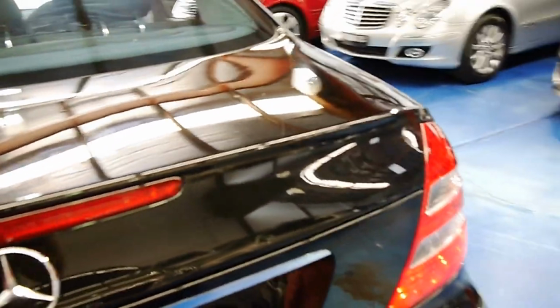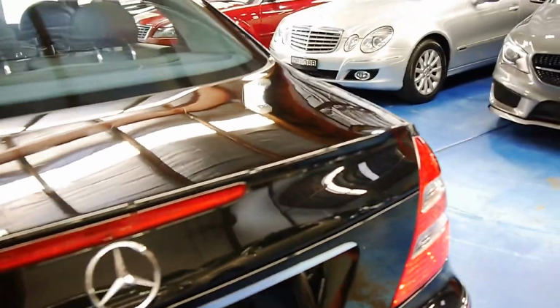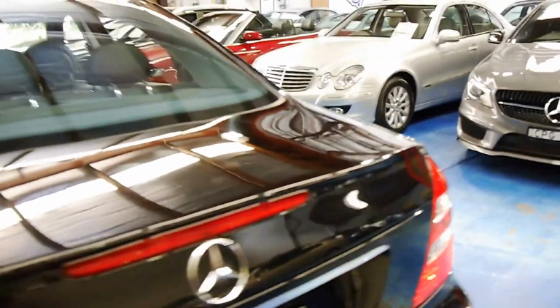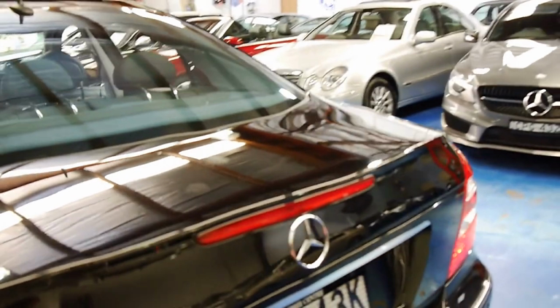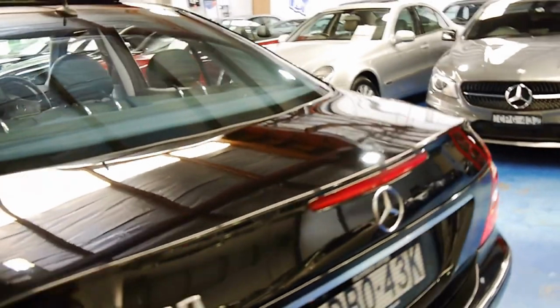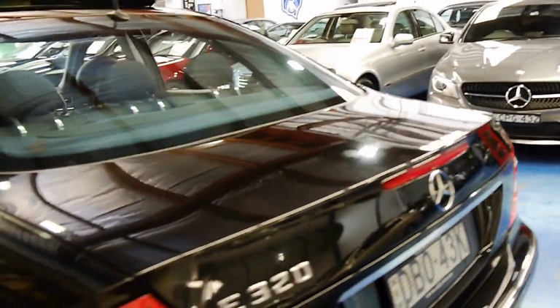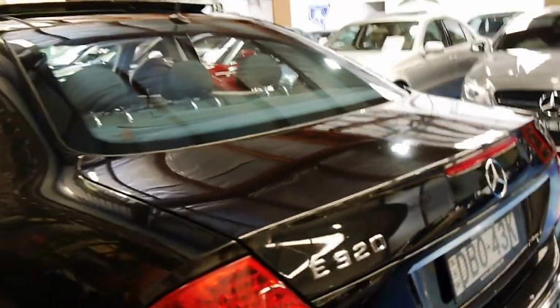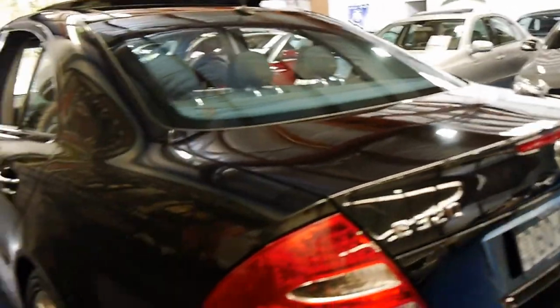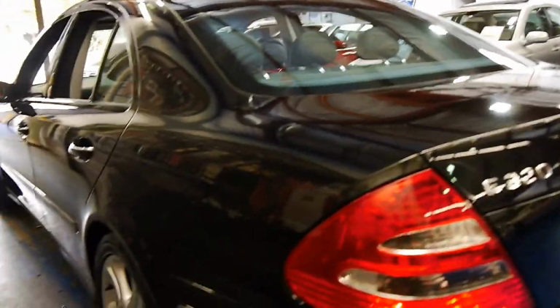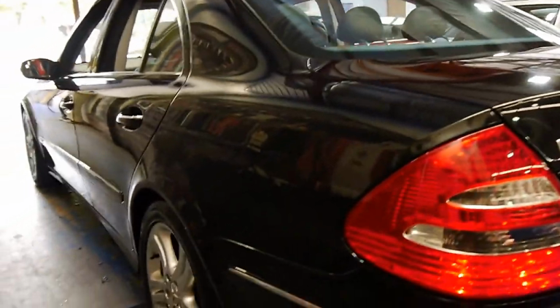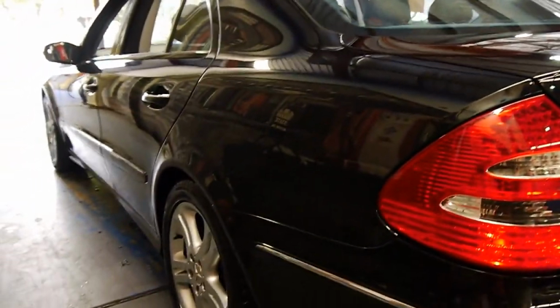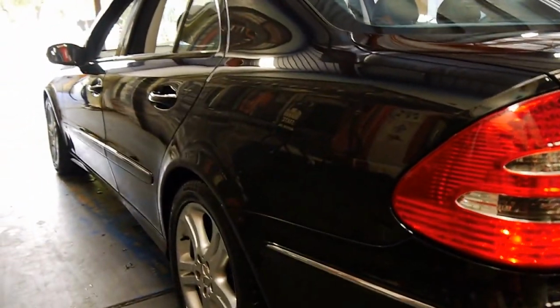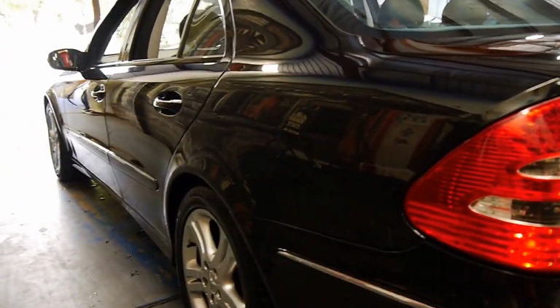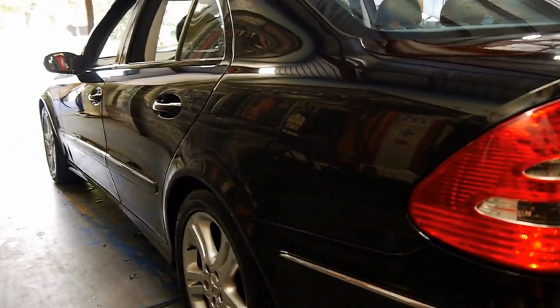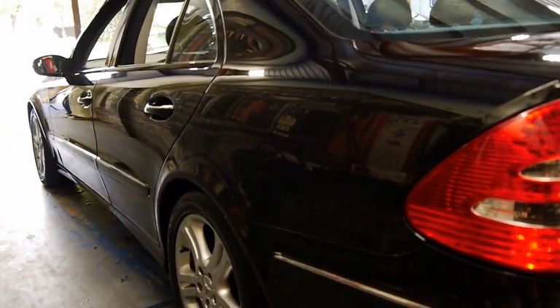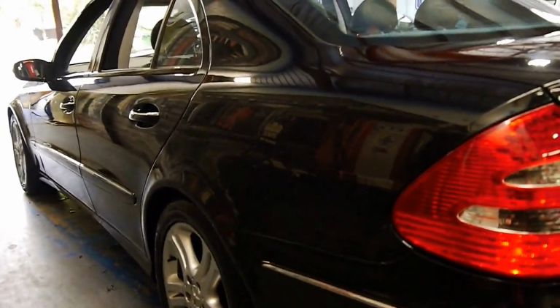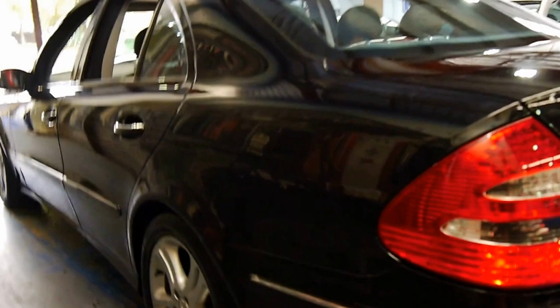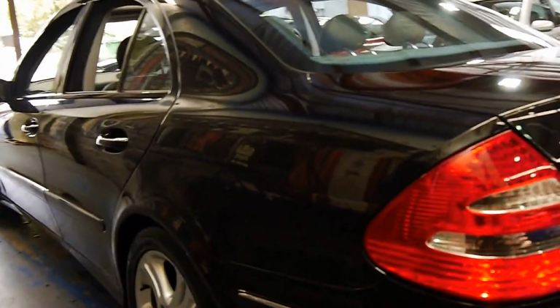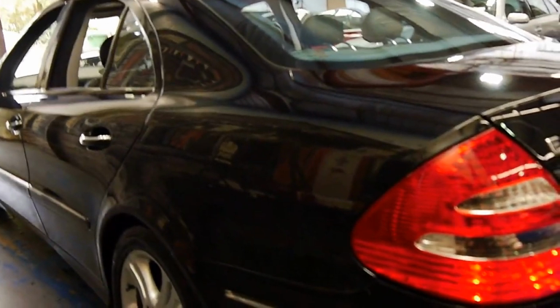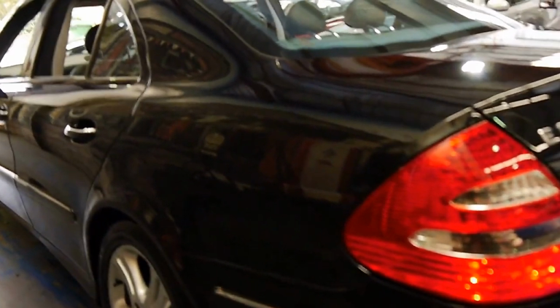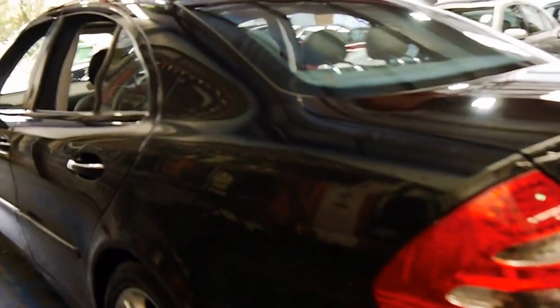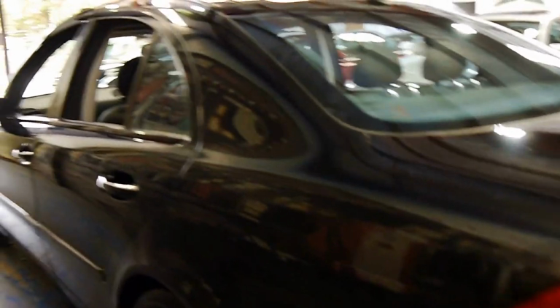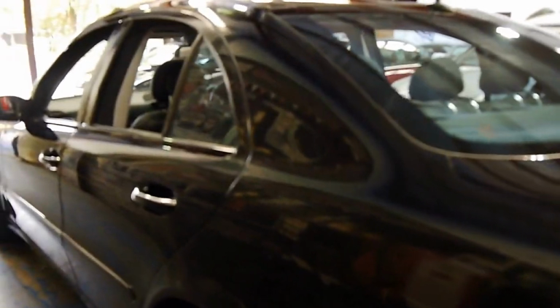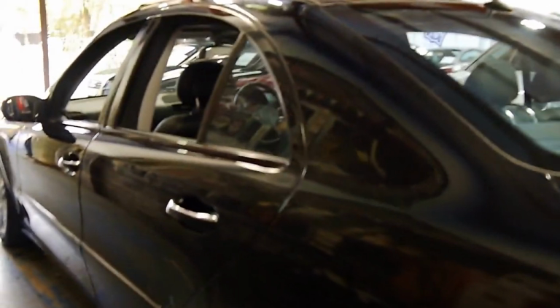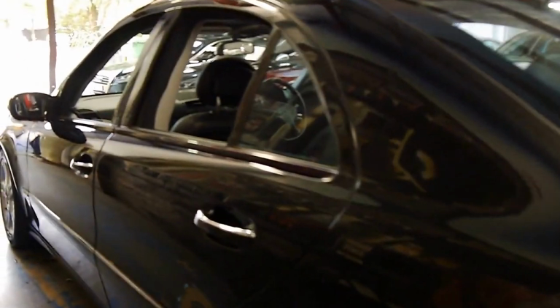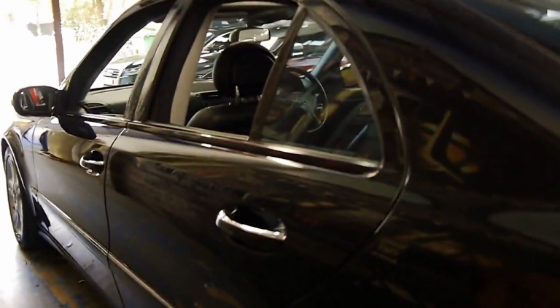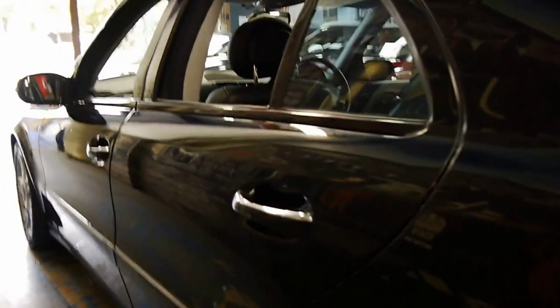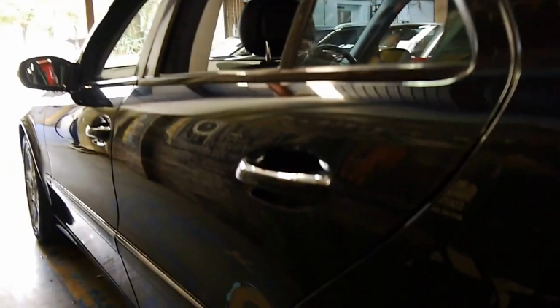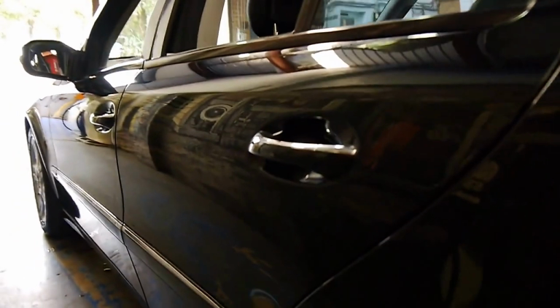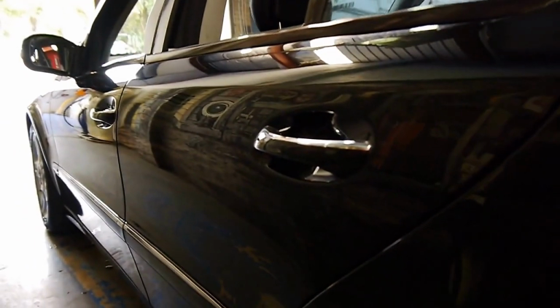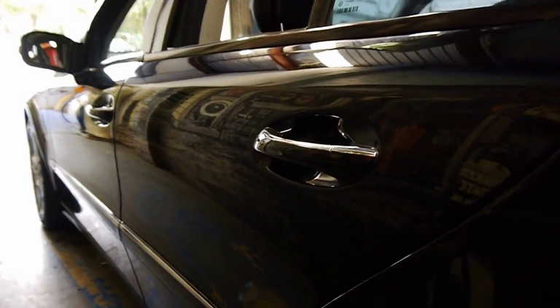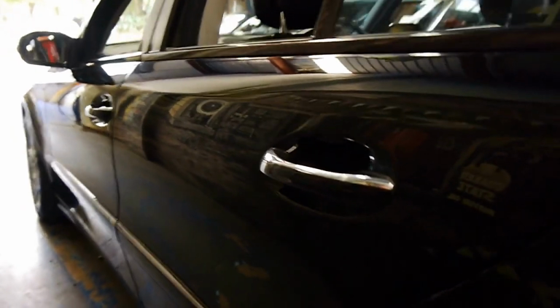It's got factory parking sensors, it's got a few little marks and things on it. The car has just come in to us this morning so we will give it a detail. But looking down the sides, it looks very good.